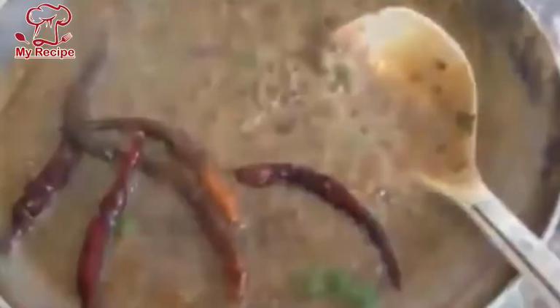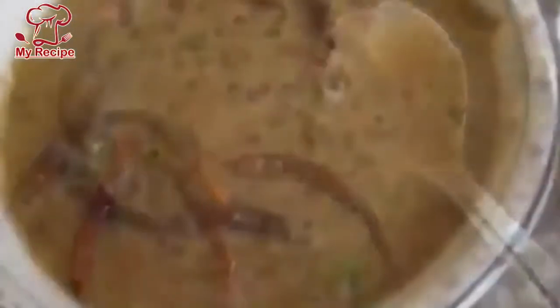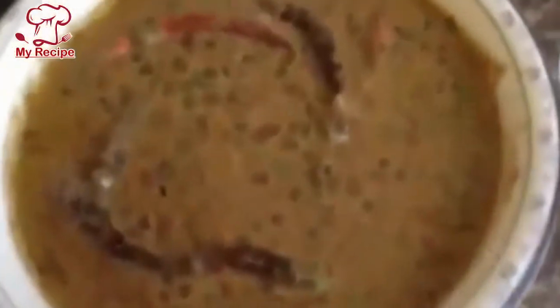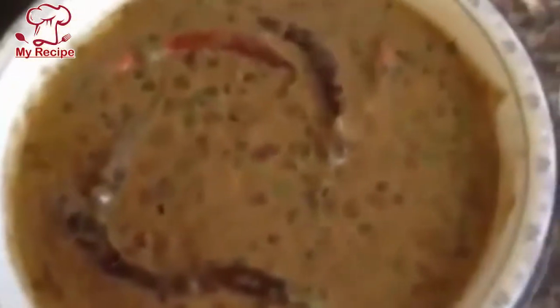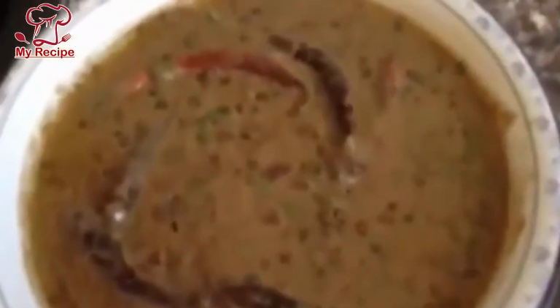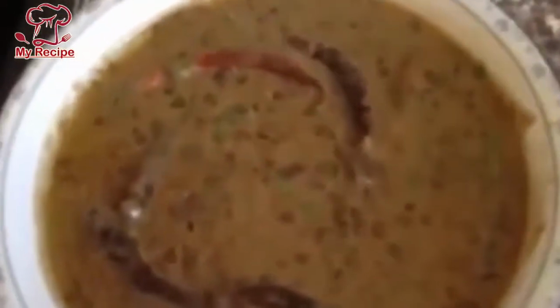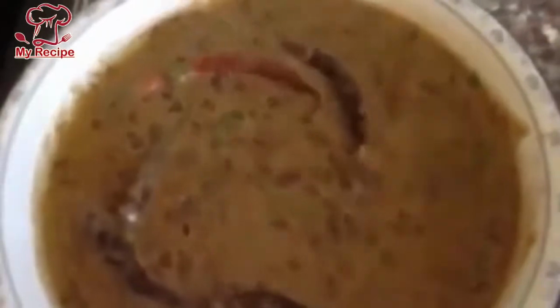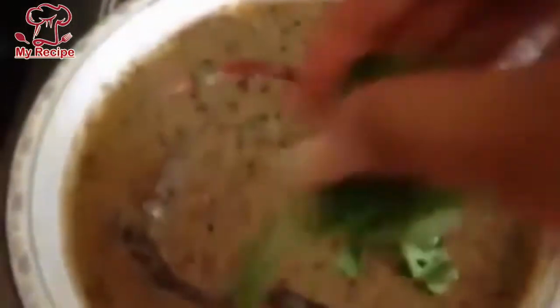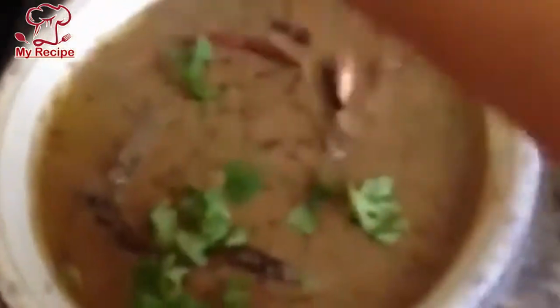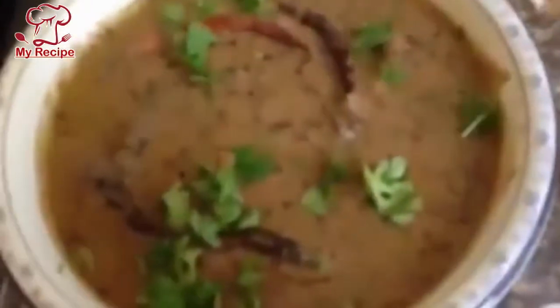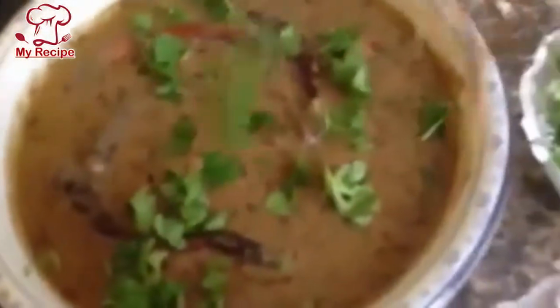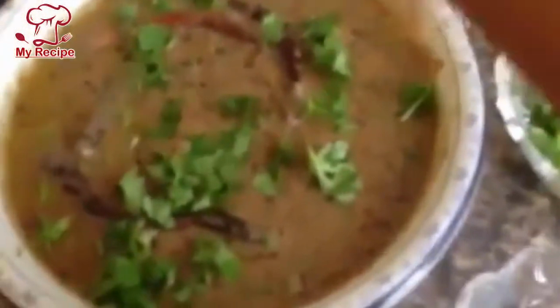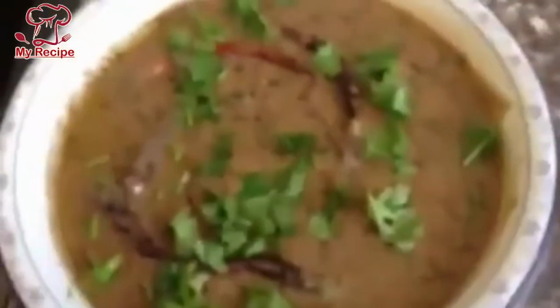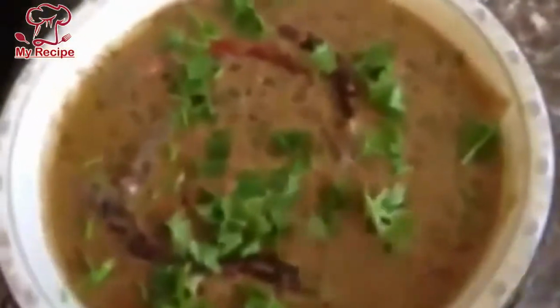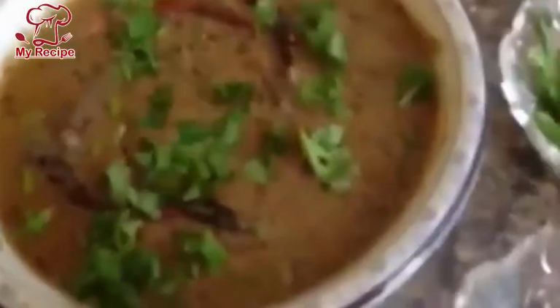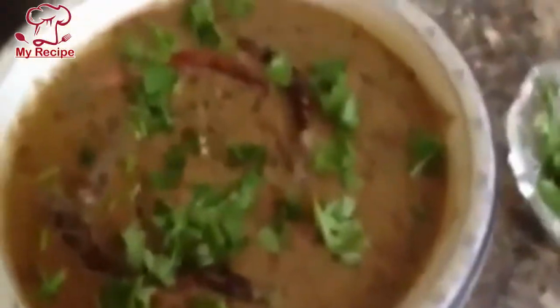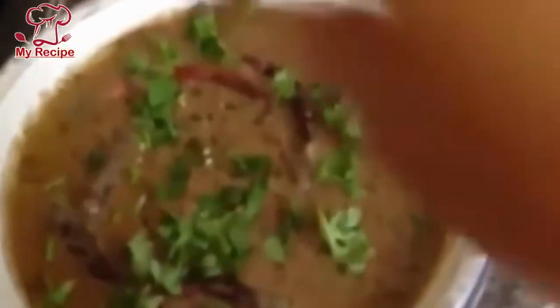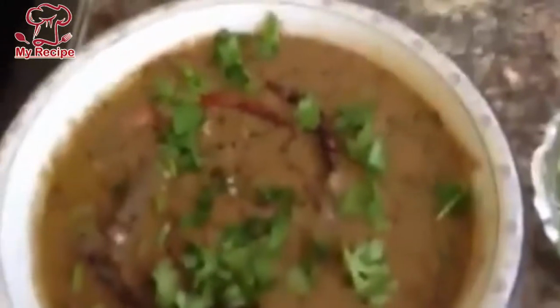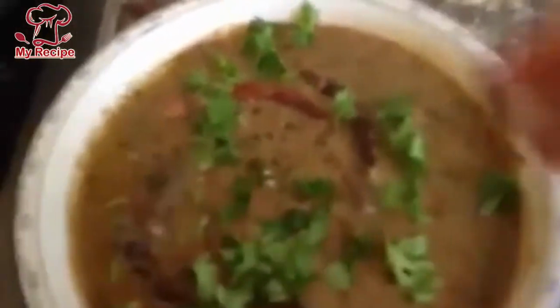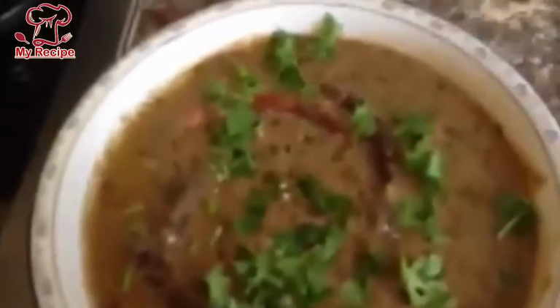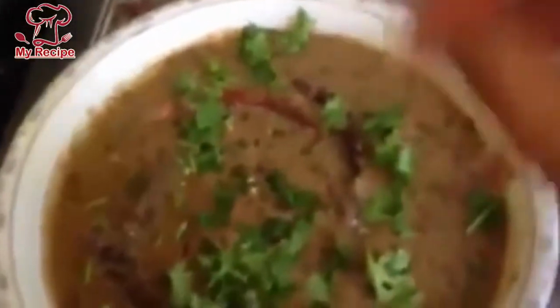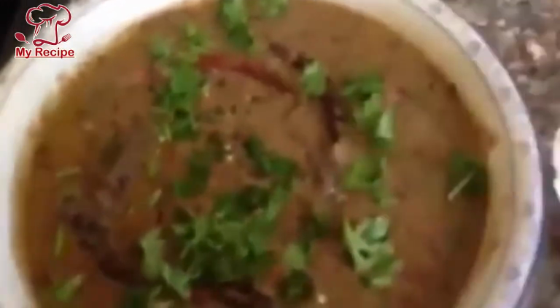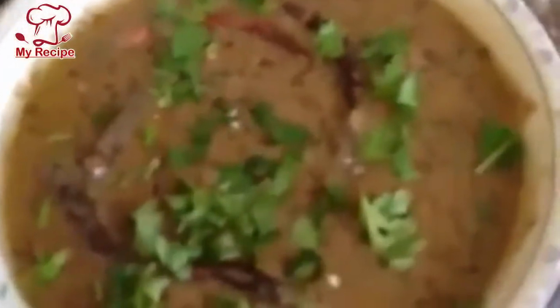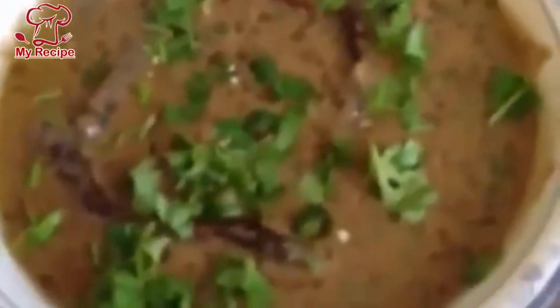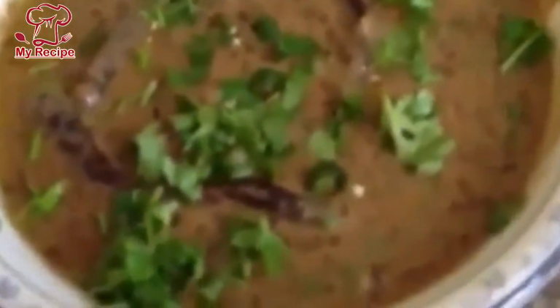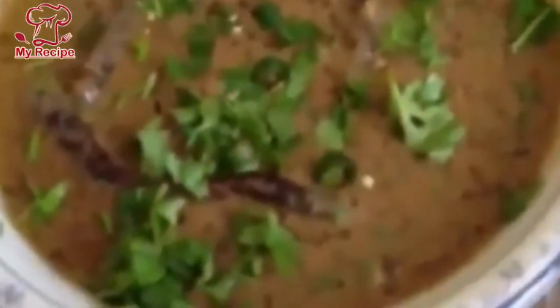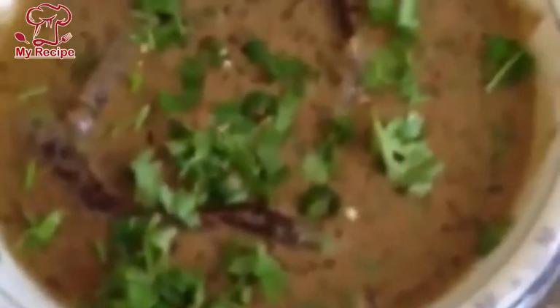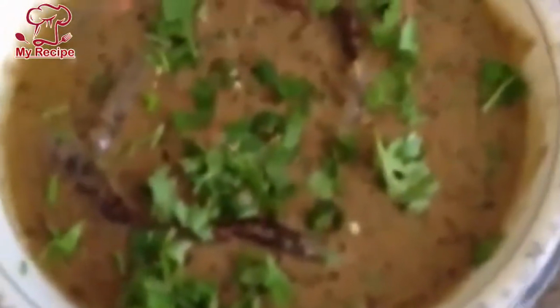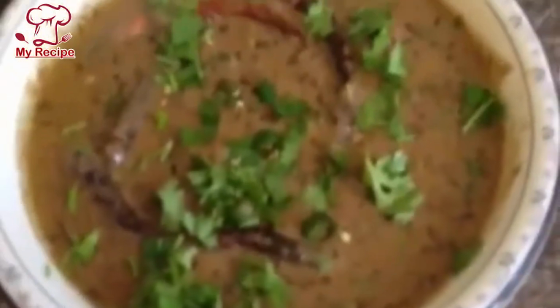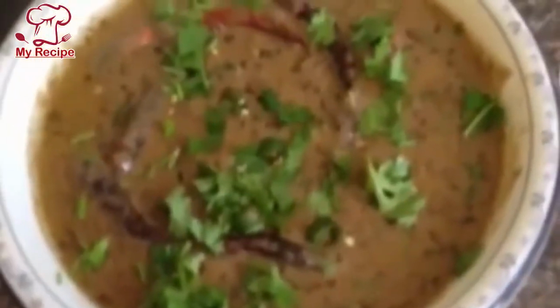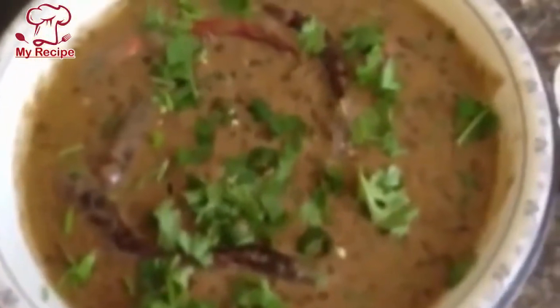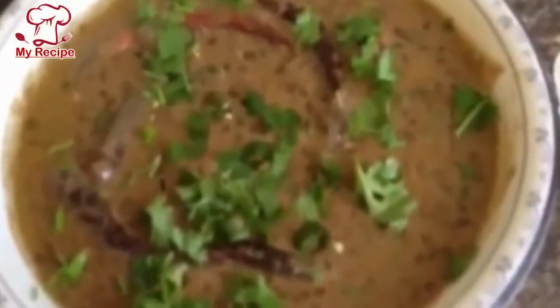Now I will add some salt and garlic. This is our dal makhani. I hope you will enjoy this recipe today.